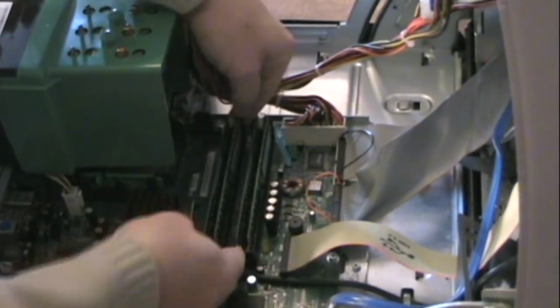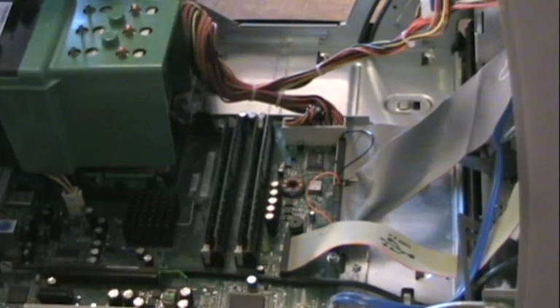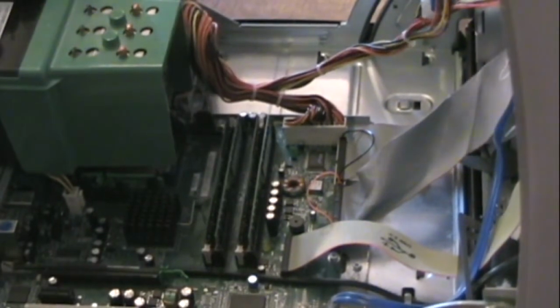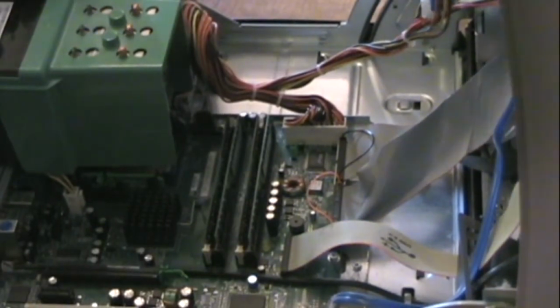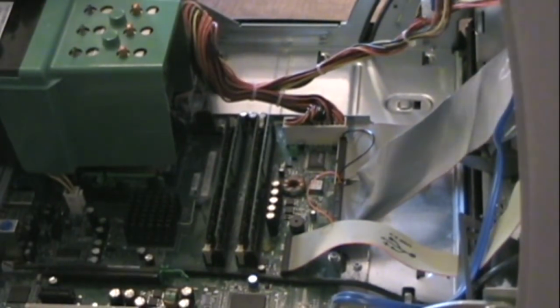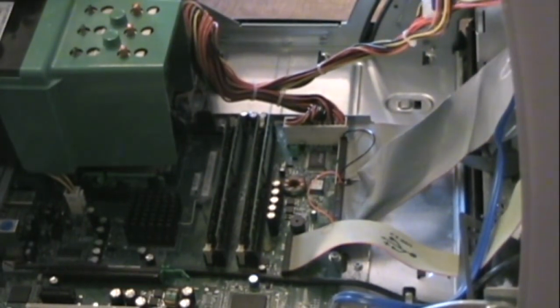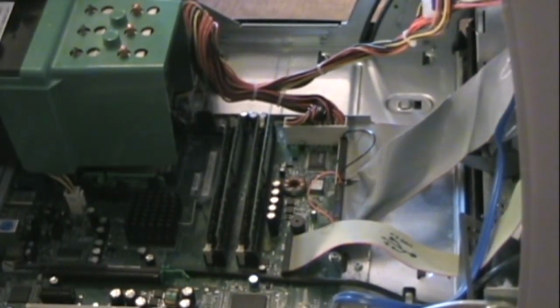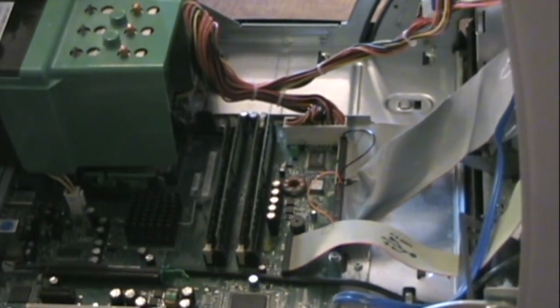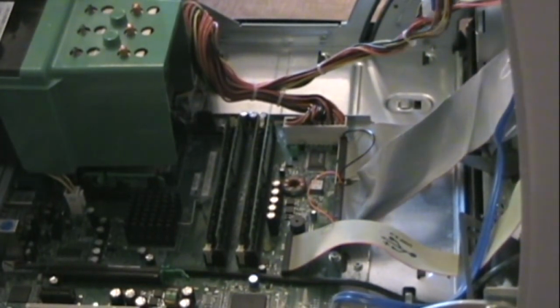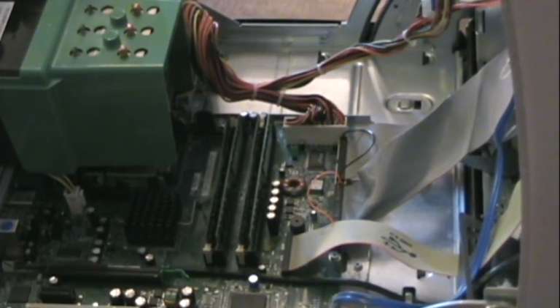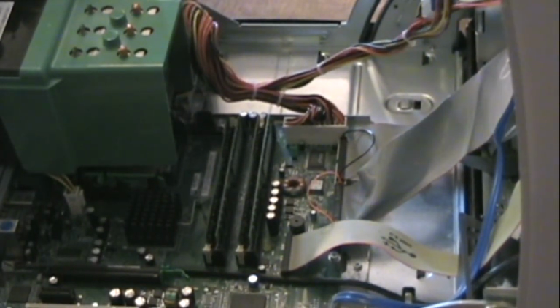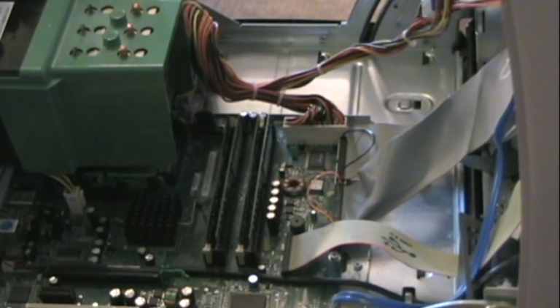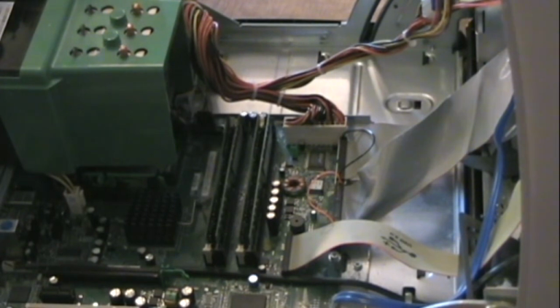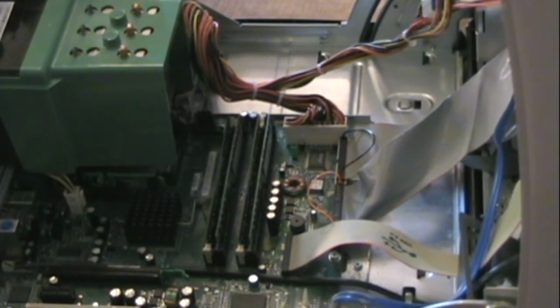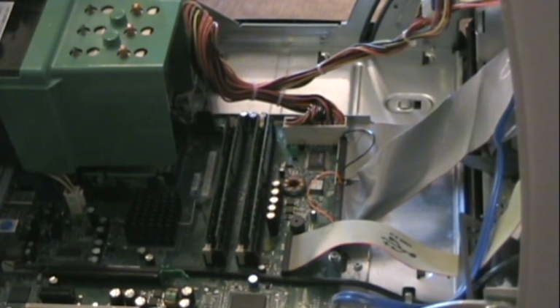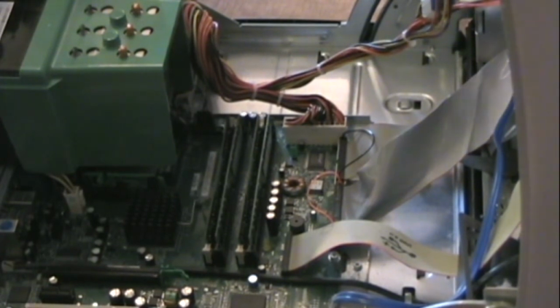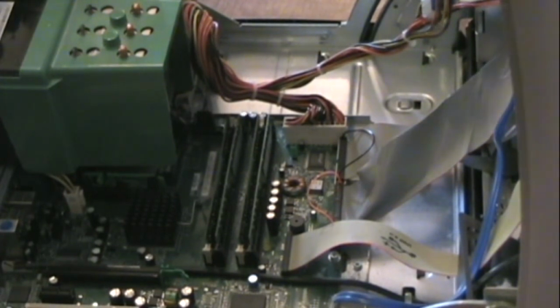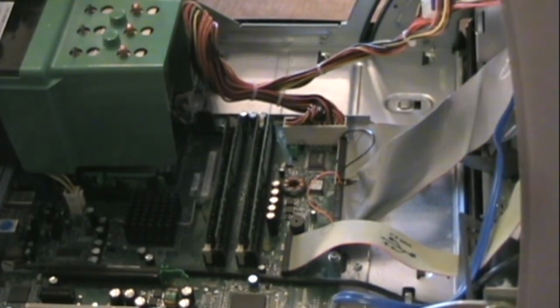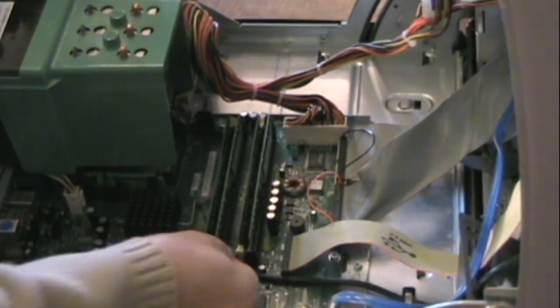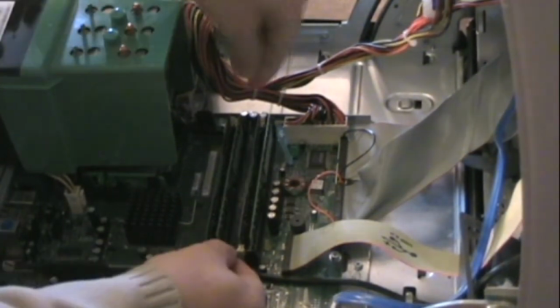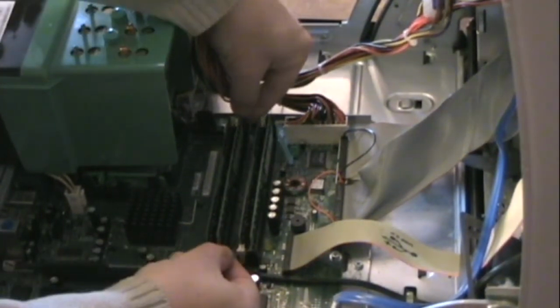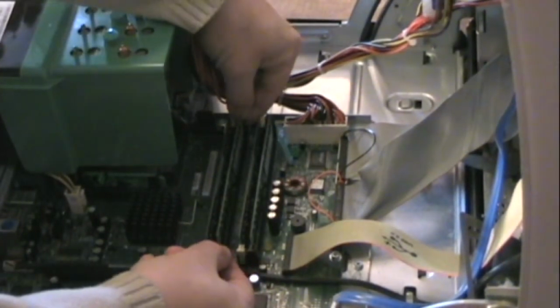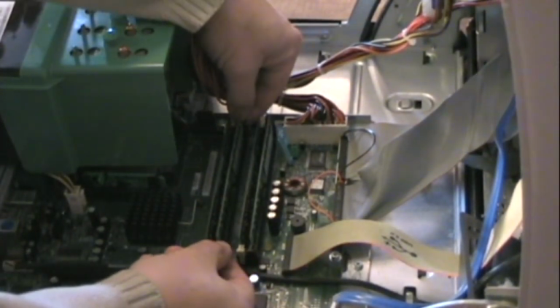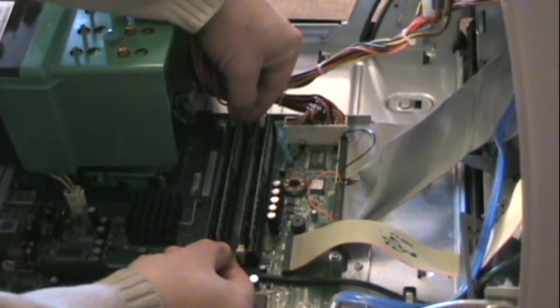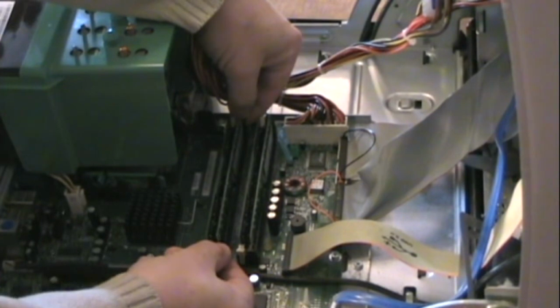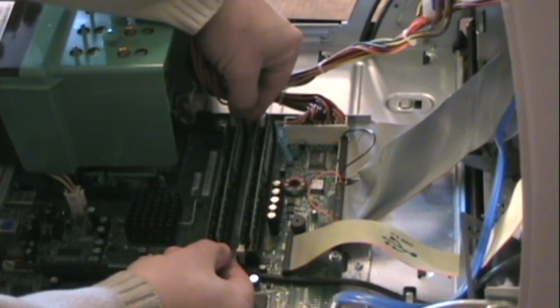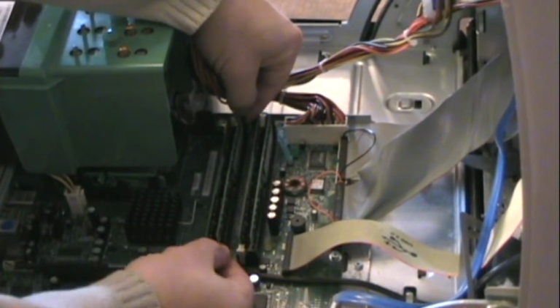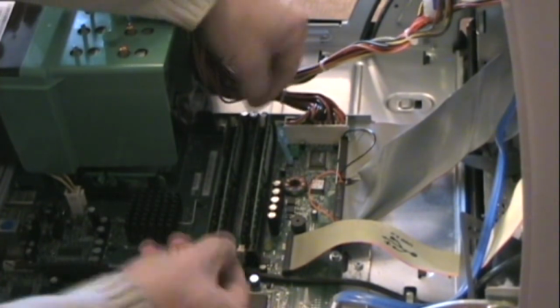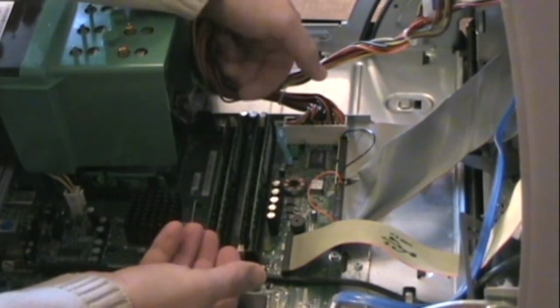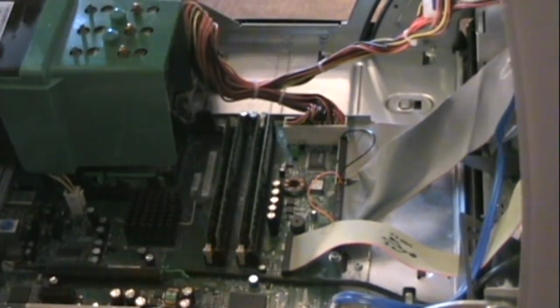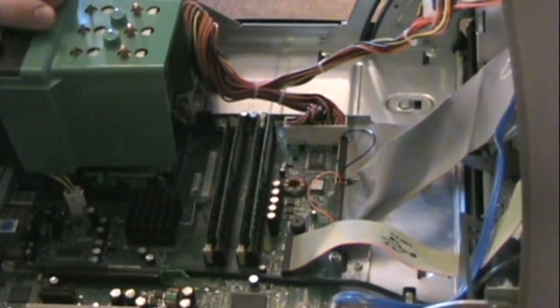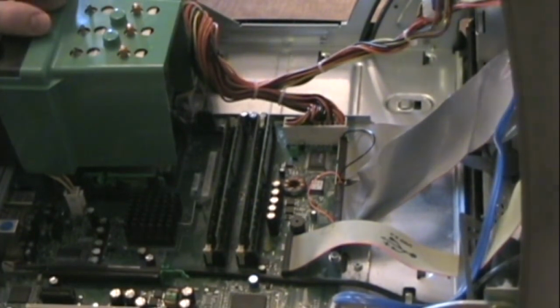And that's it. All I have to do now is start up my computer and it should recognize the new RAM. Now if I ever want to take one of these chips out, the way to do that is to just grab the levers at the end, fold those back, and the RAM will pop out.